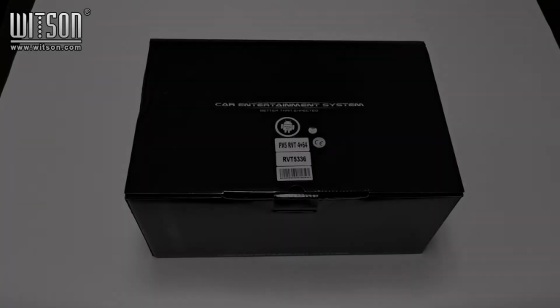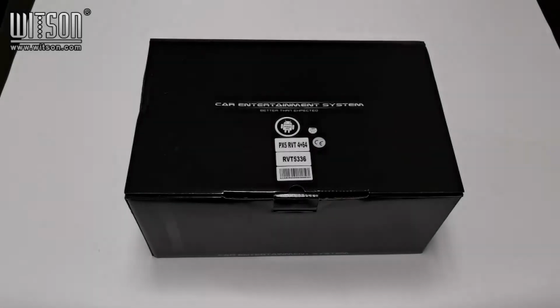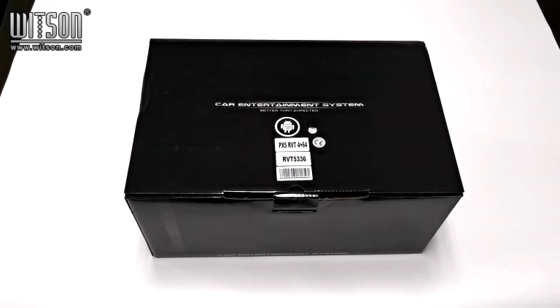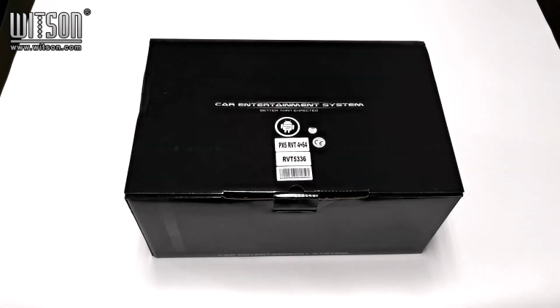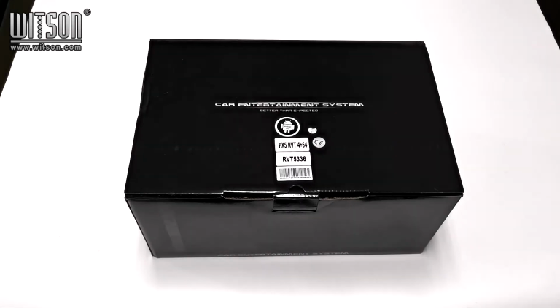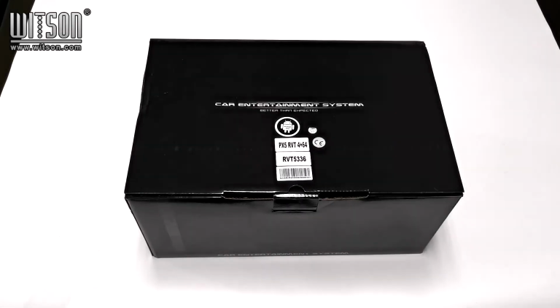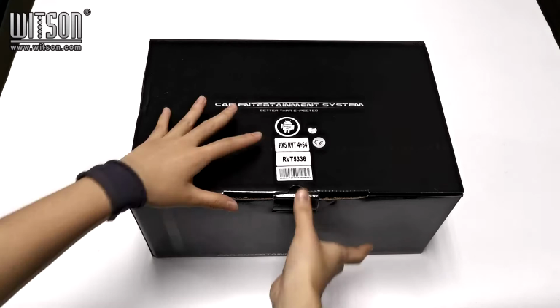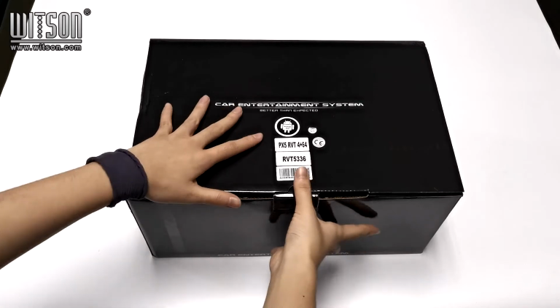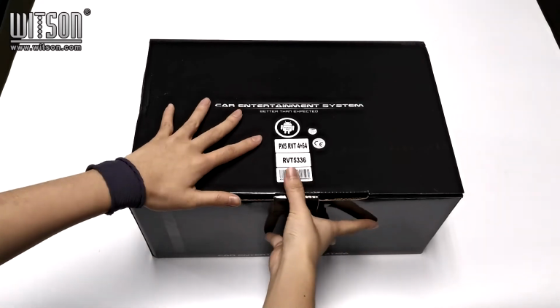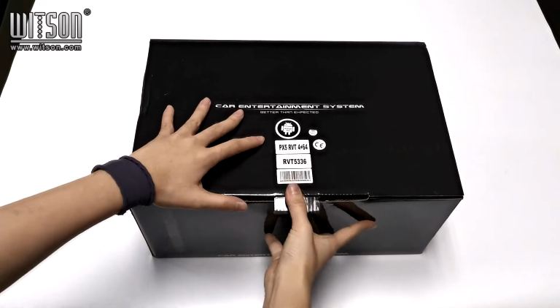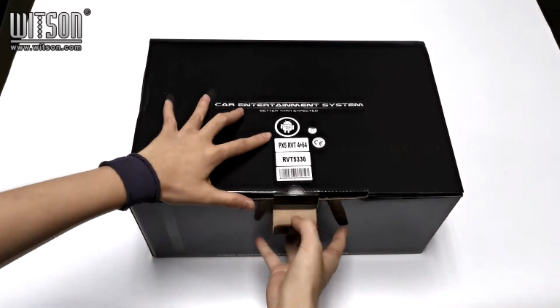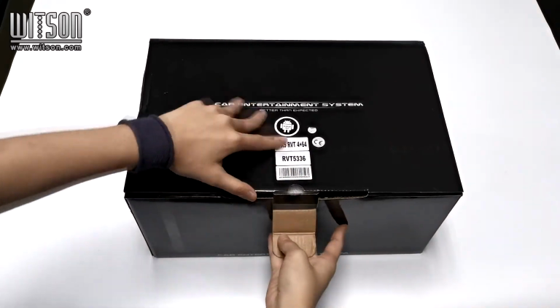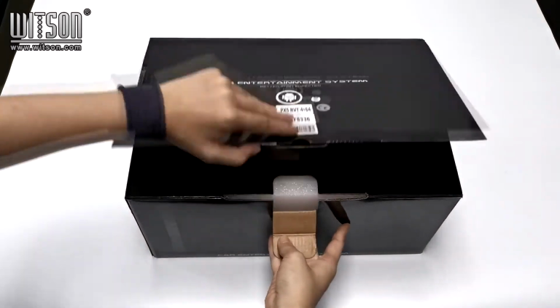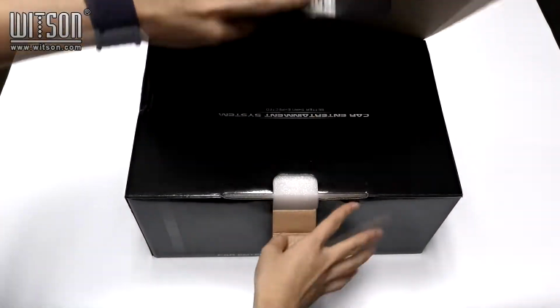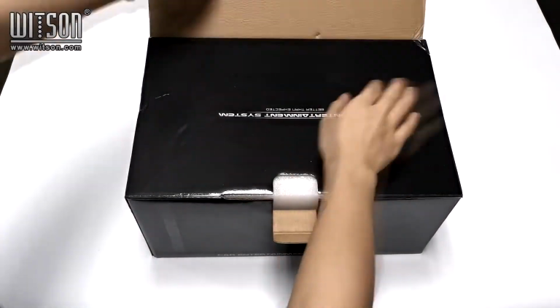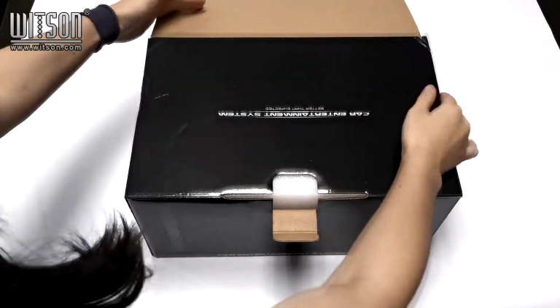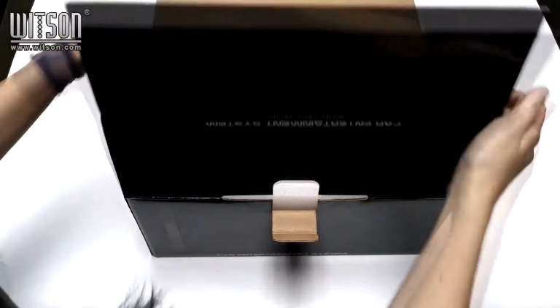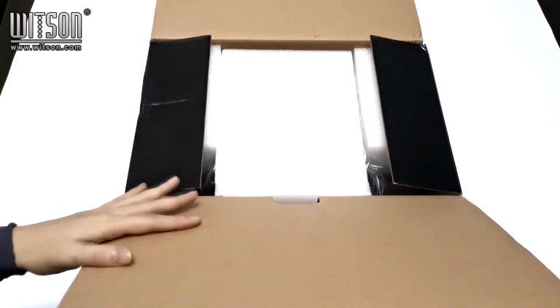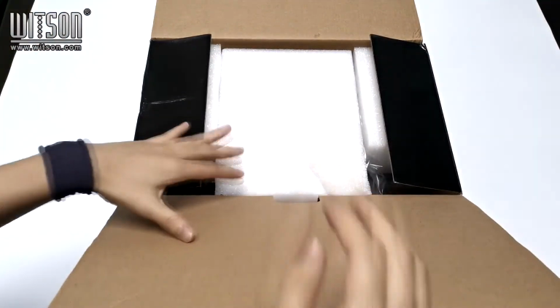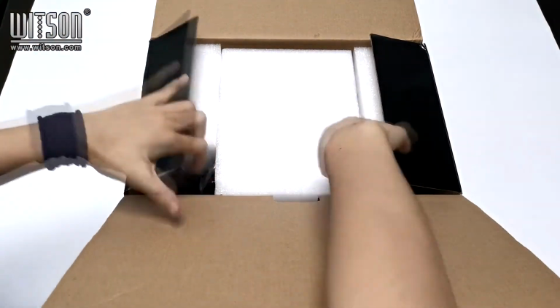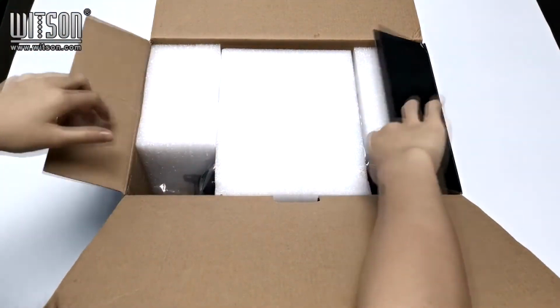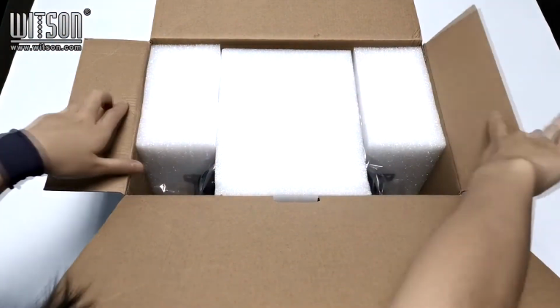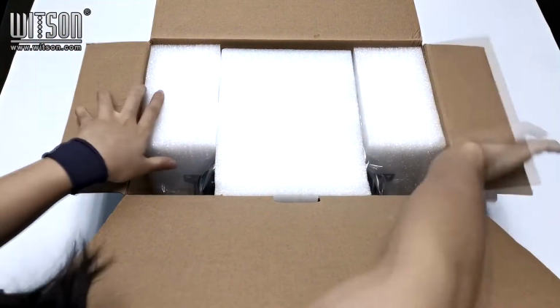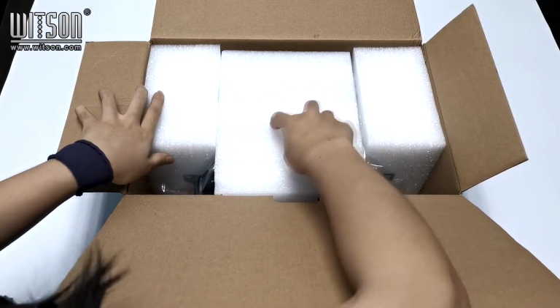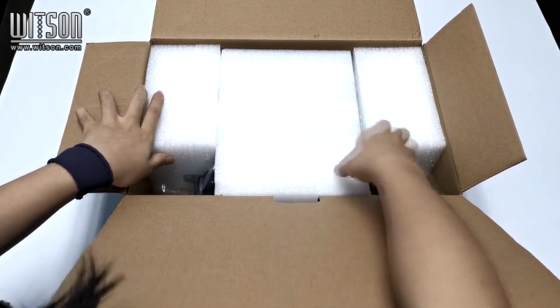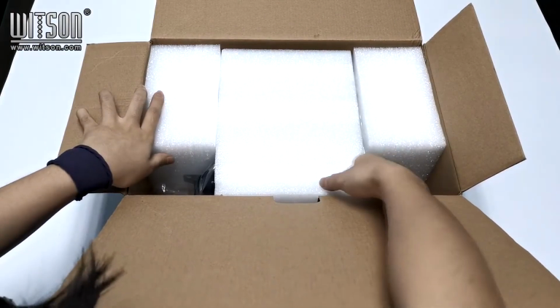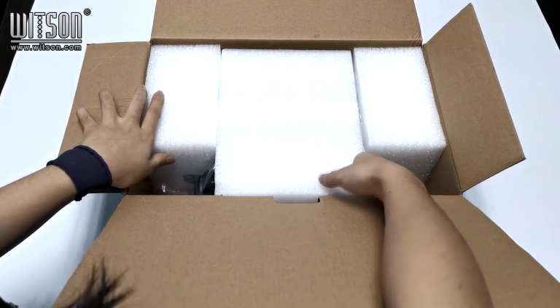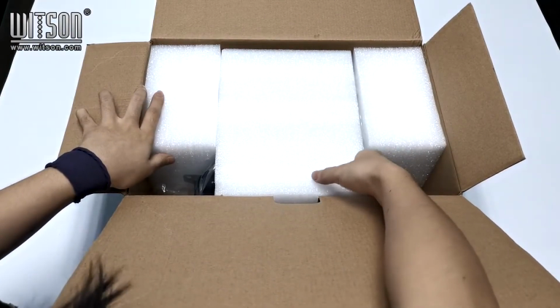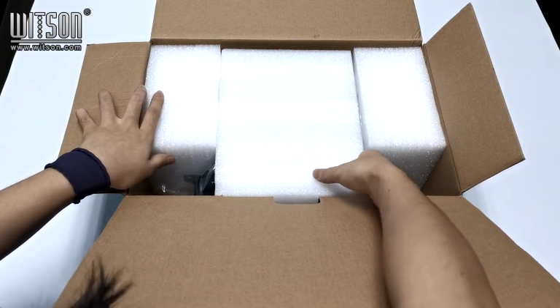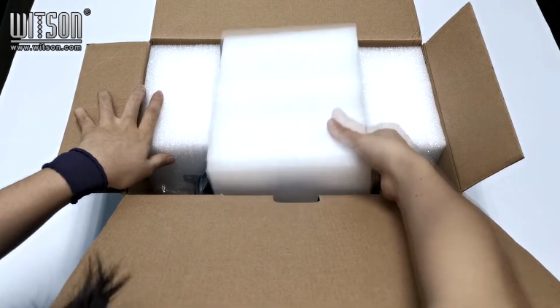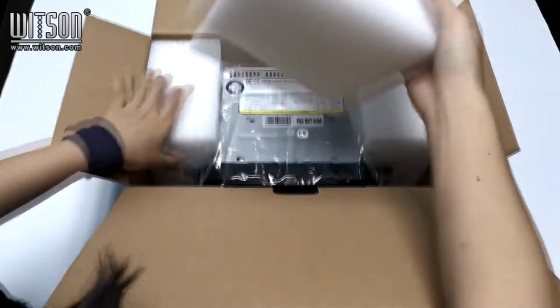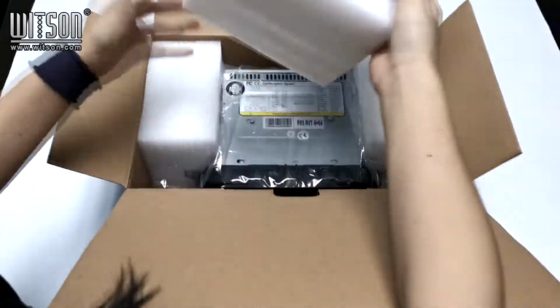We use a colorful box to unpack our product. Let's open it. We also use EPE foam to paste and protect our products.